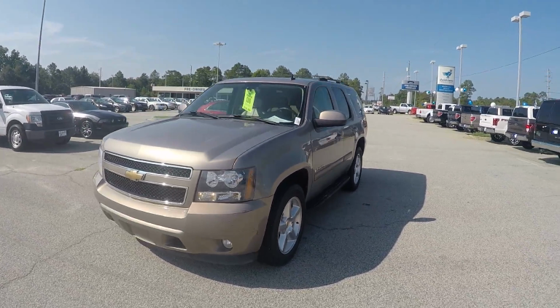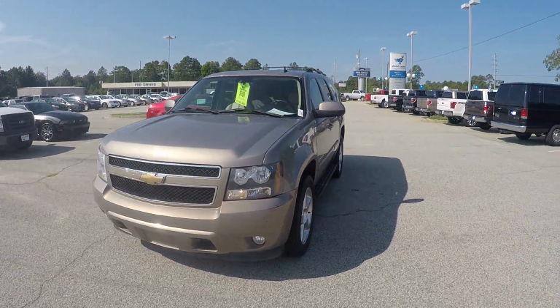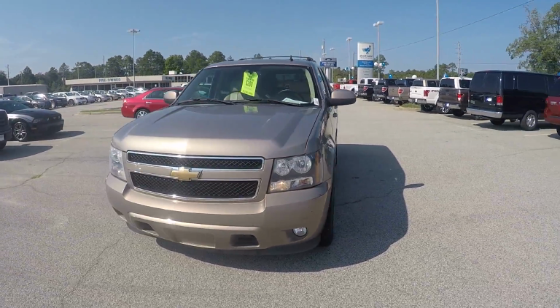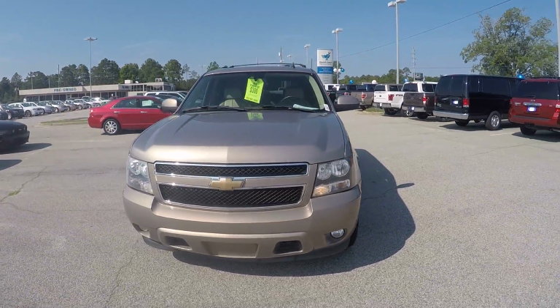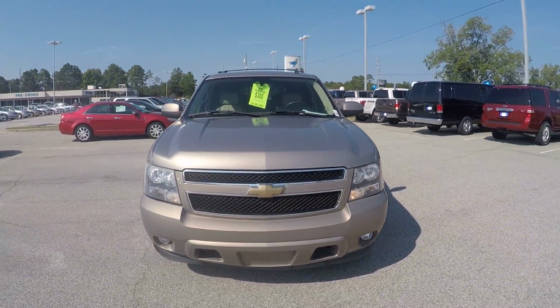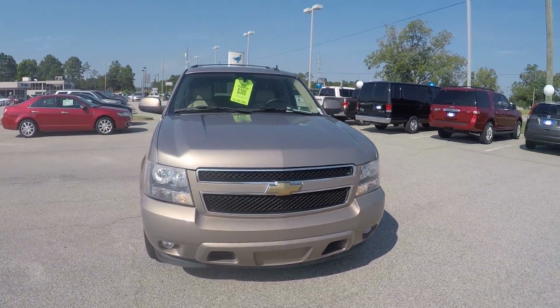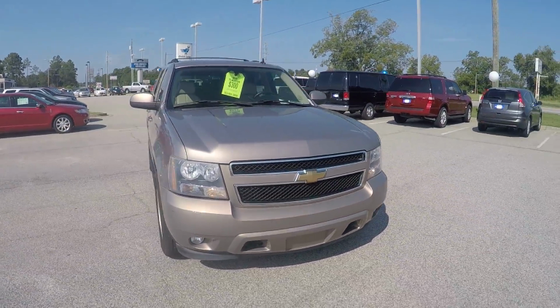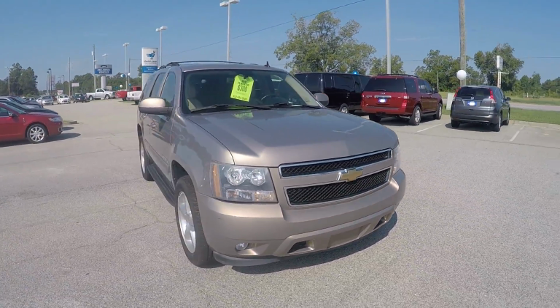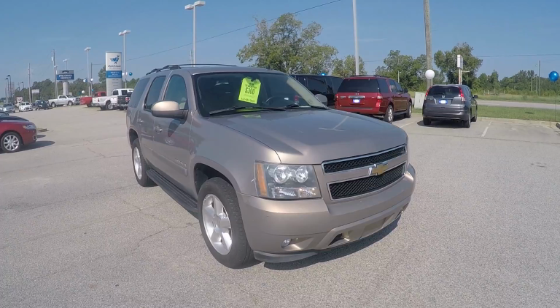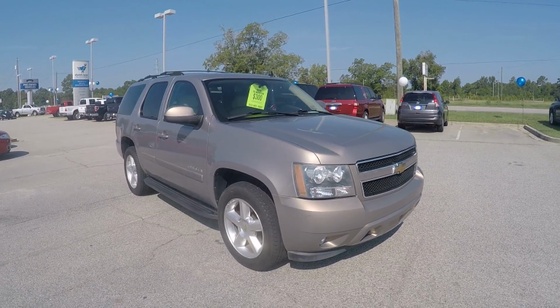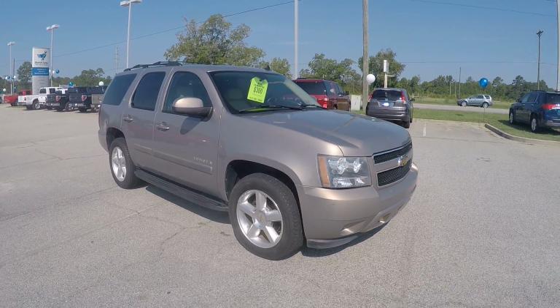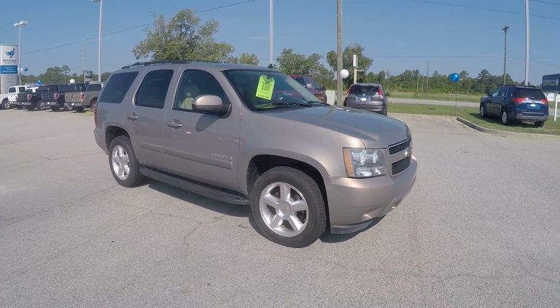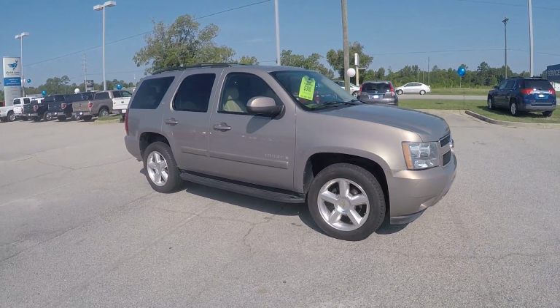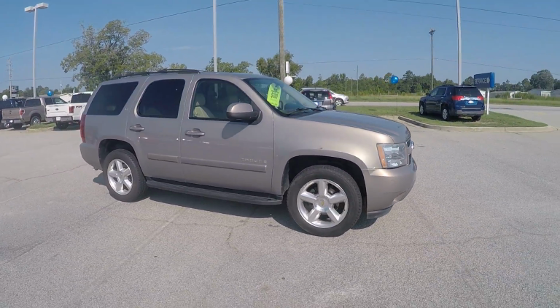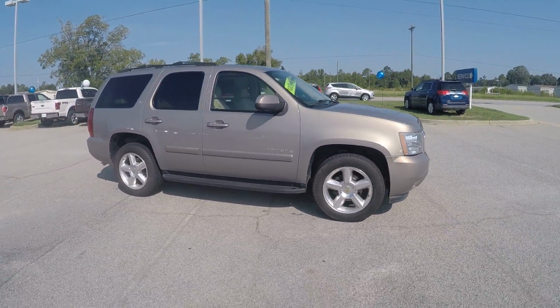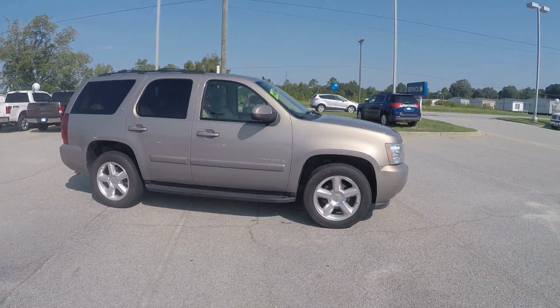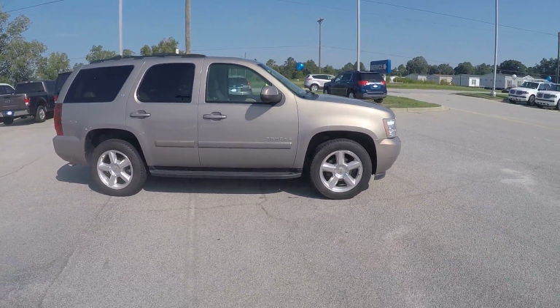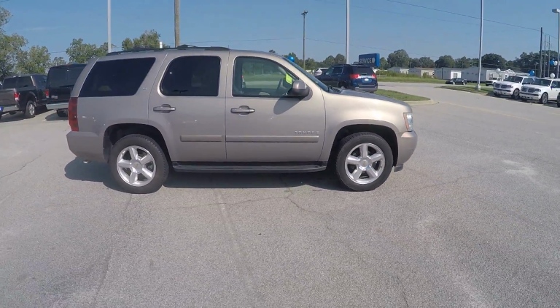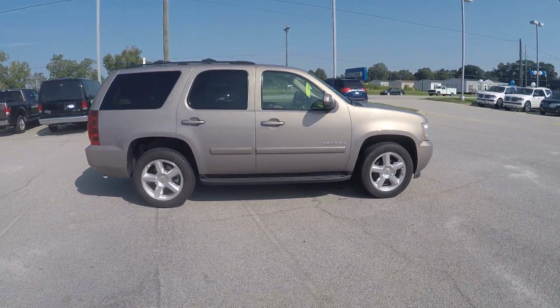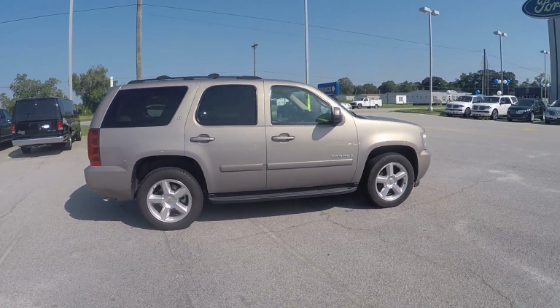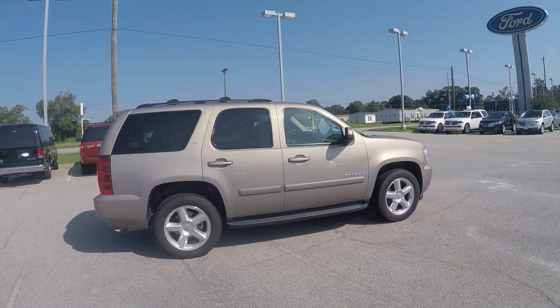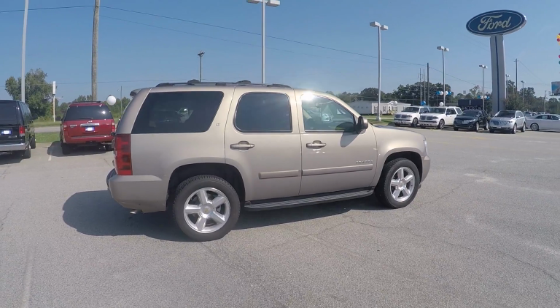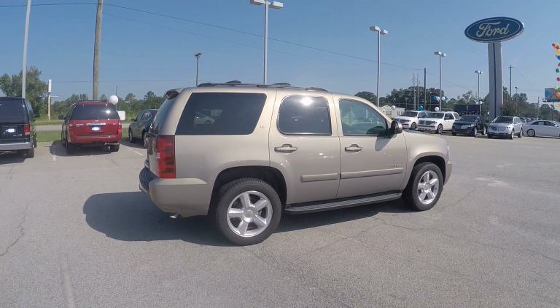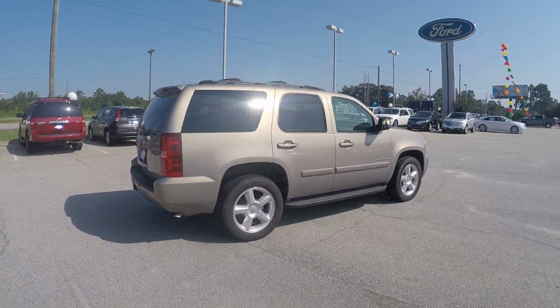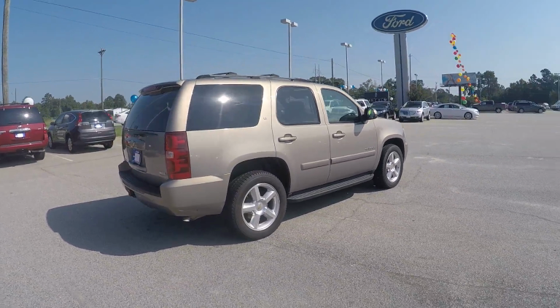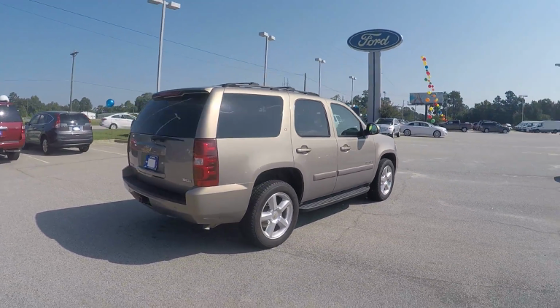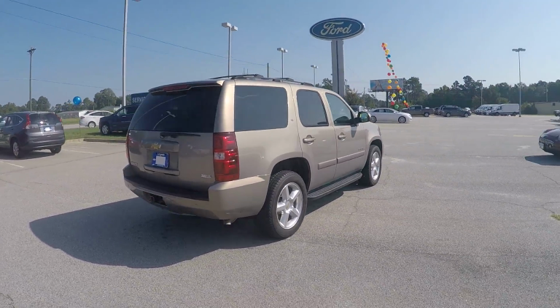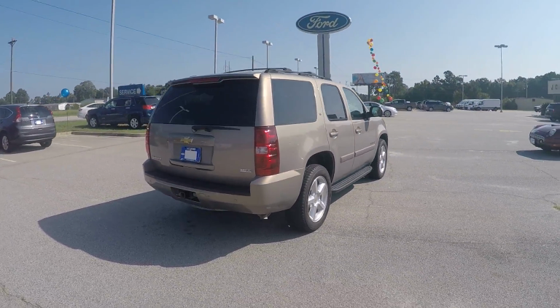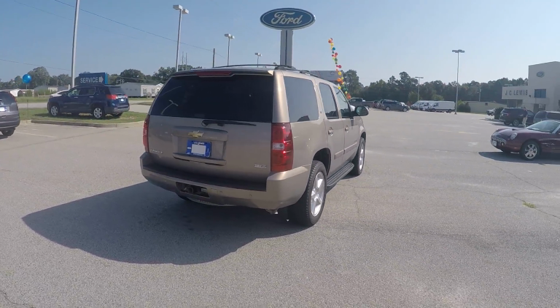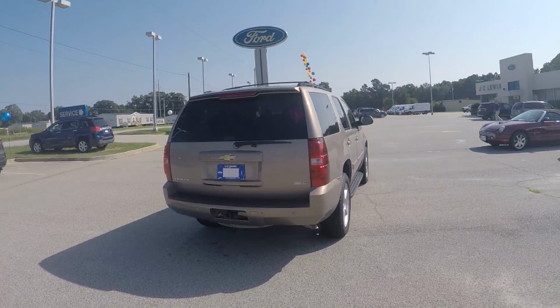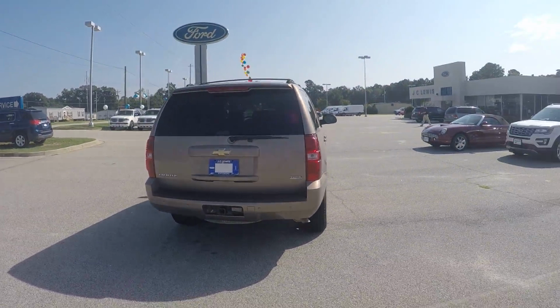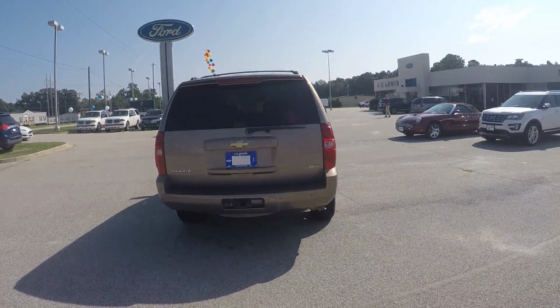Hey Miss Sherry, this is Brandon over at JC Lewis Ford in Statesboro, and I just wanted to give you your first look at this beautiful 2007 Chevrolet Tahoe. It's powered by a 5.3 liter V8, and it's also the LT trim.